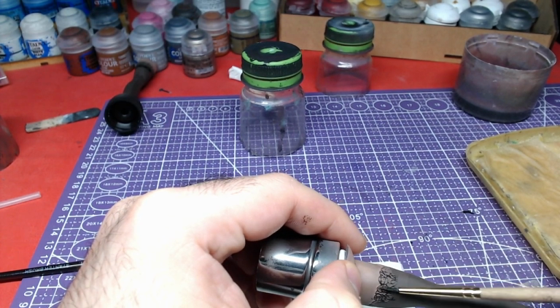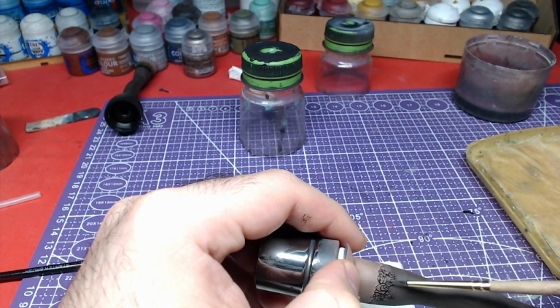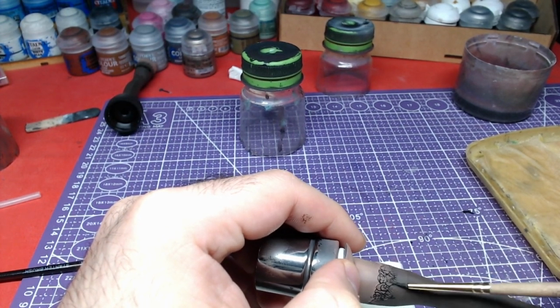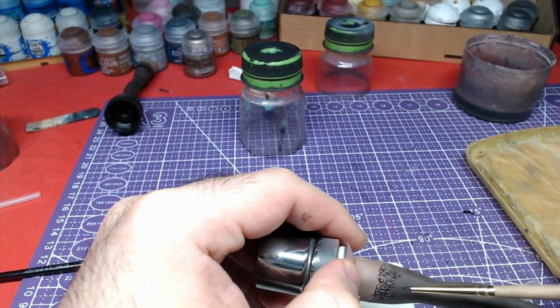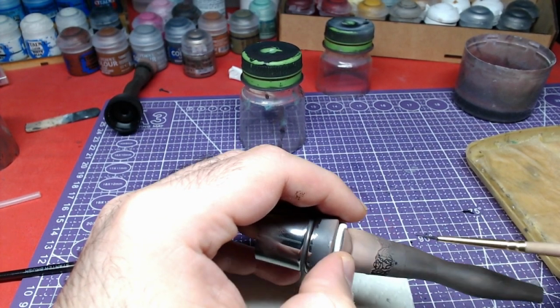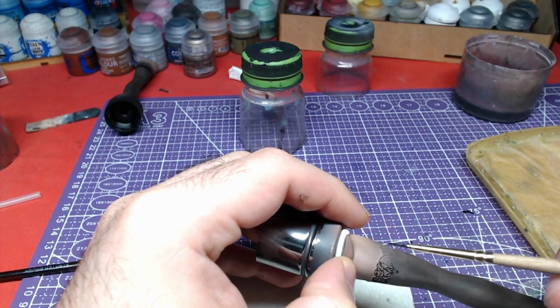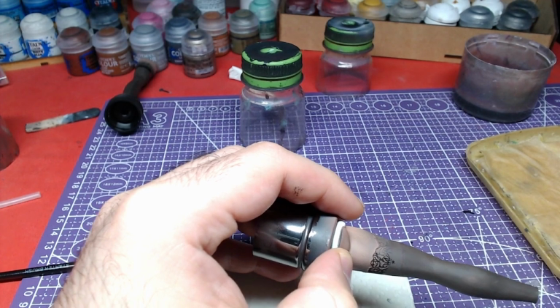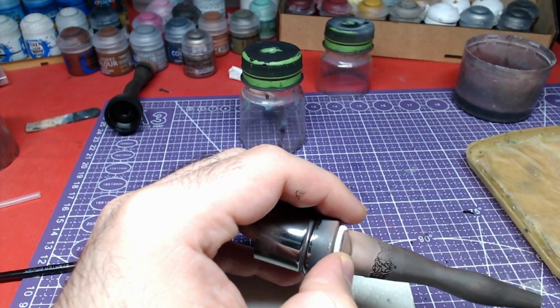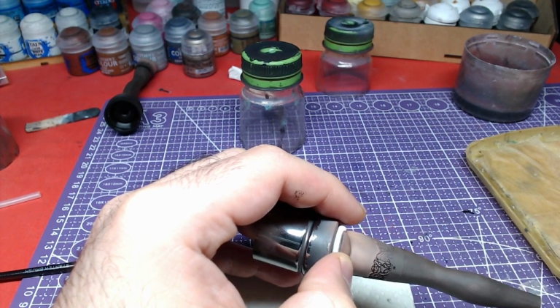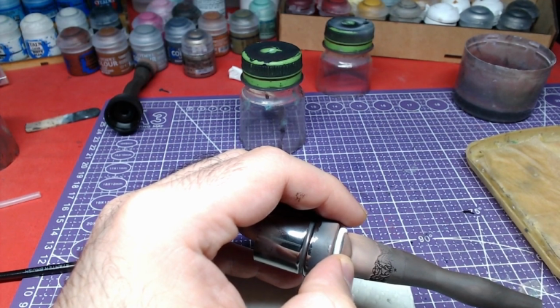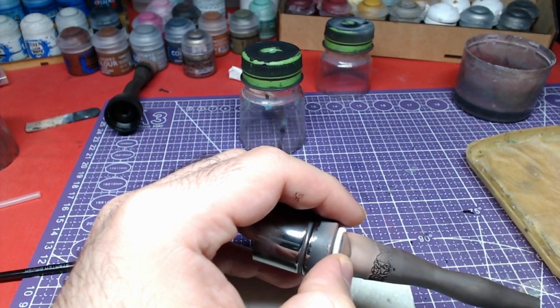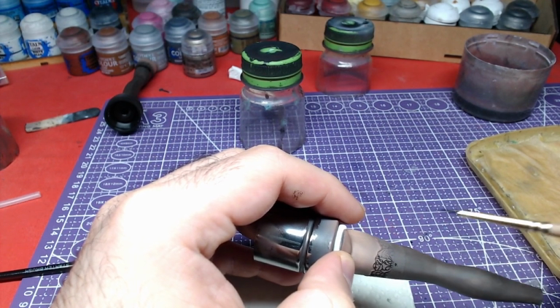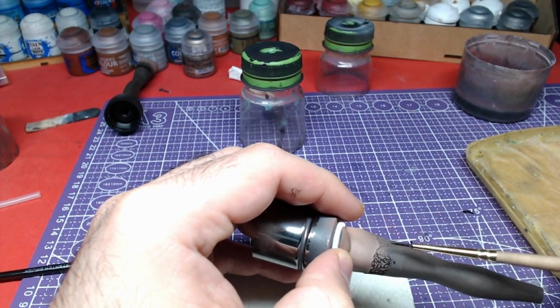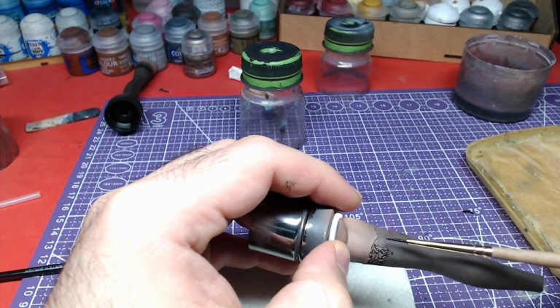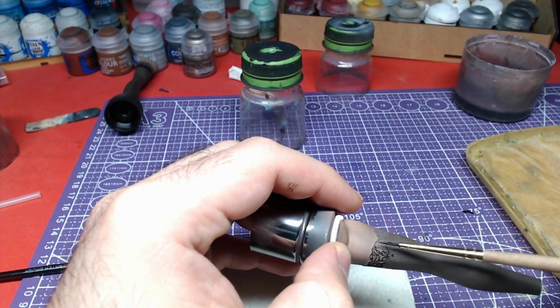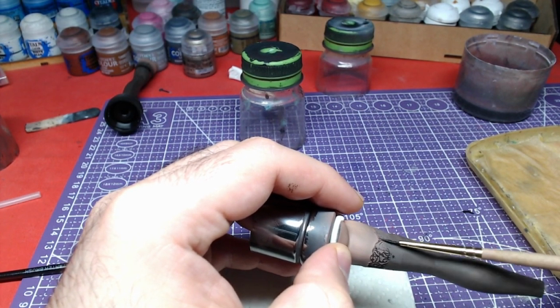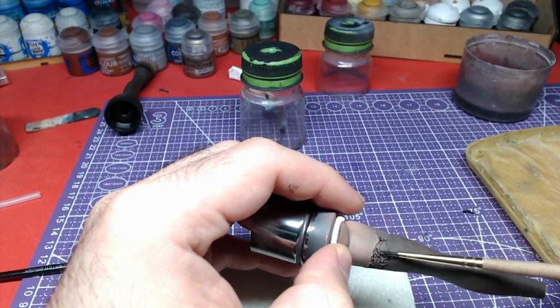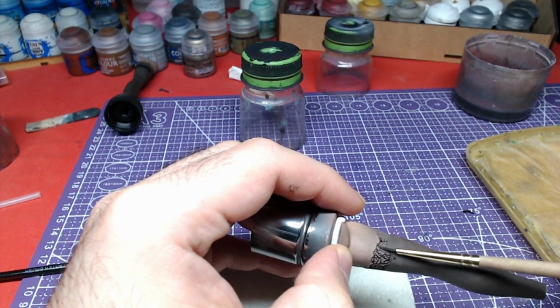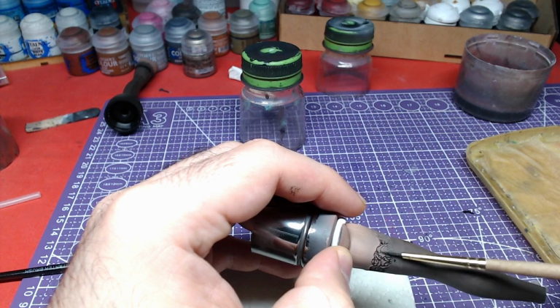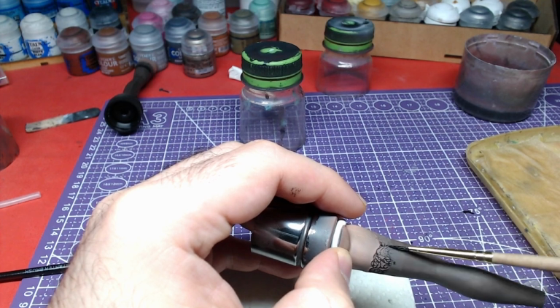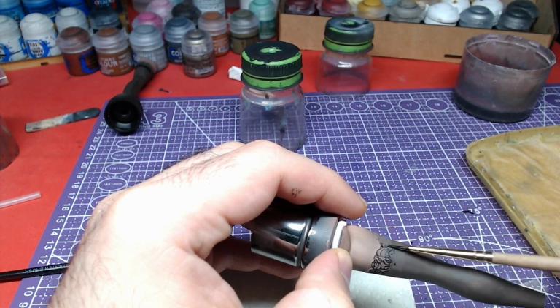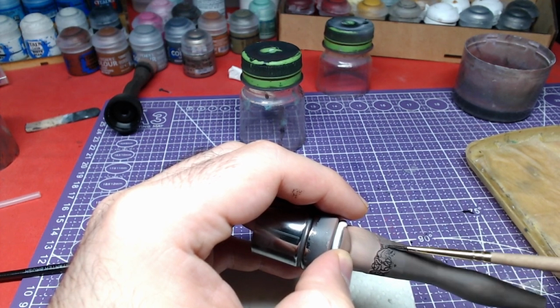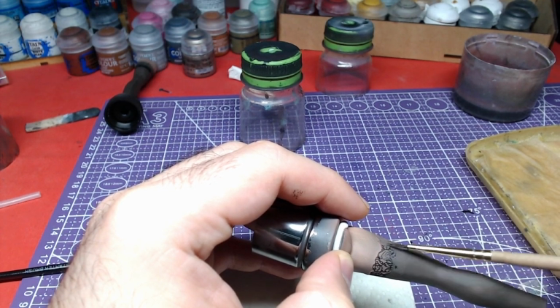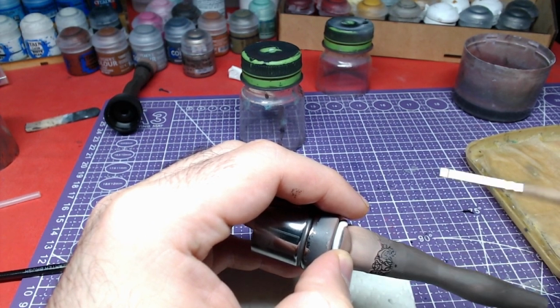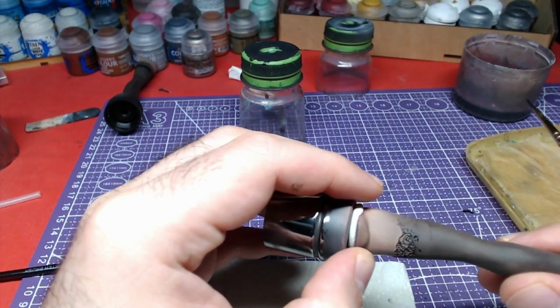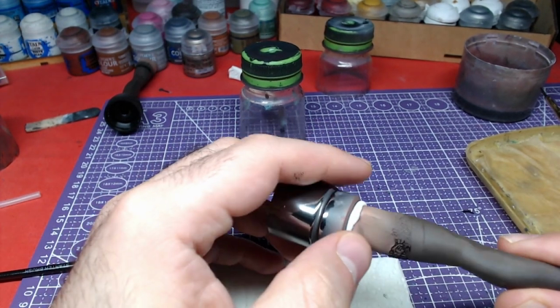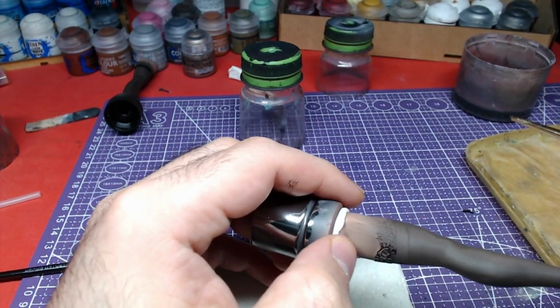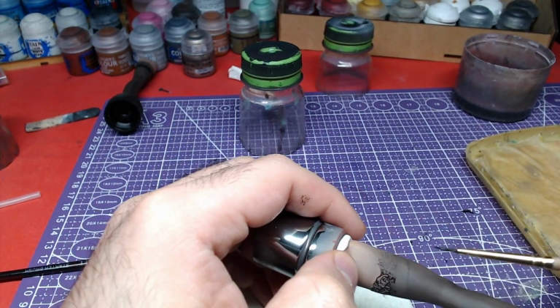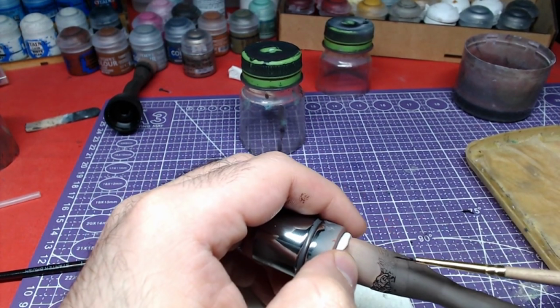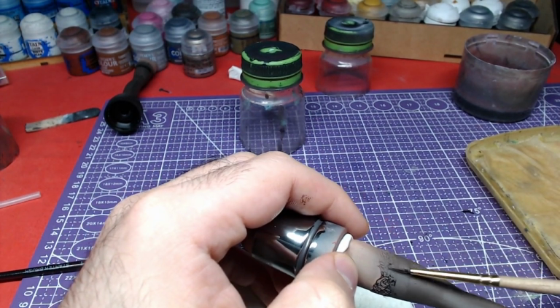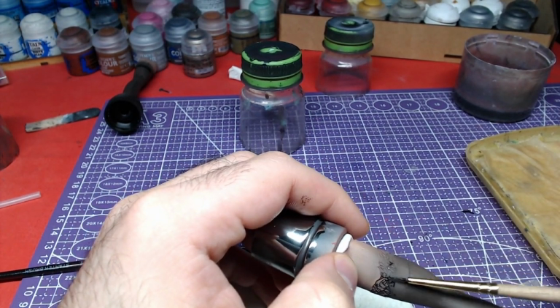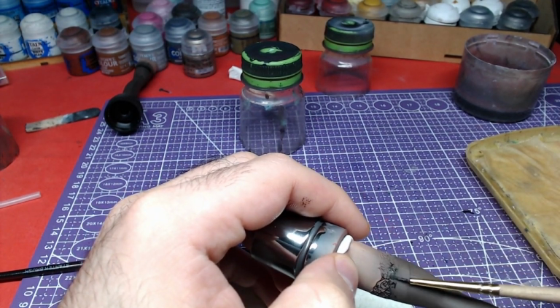Use a small brush's belly and try to just touch the model. If you paint inside the stockings, you can repaint the affected area with Cadian Fleshtone and try to do the details again.